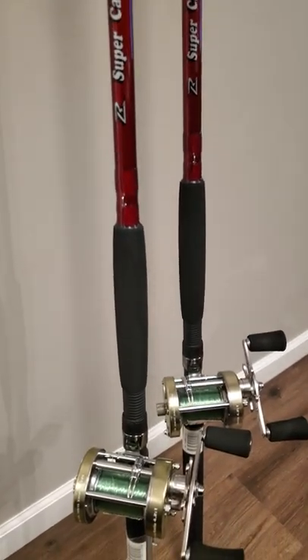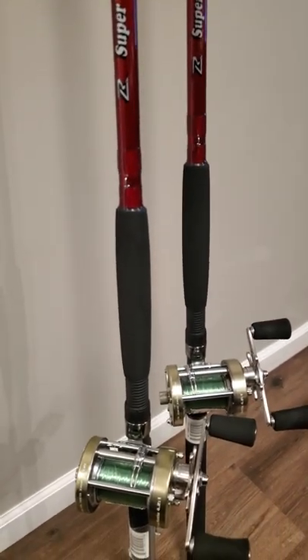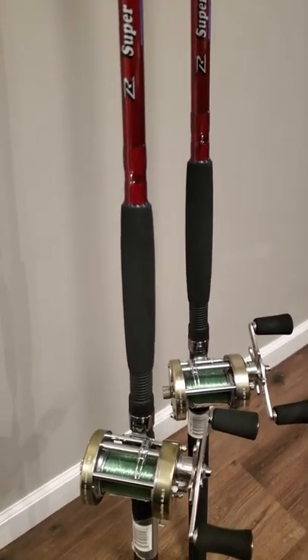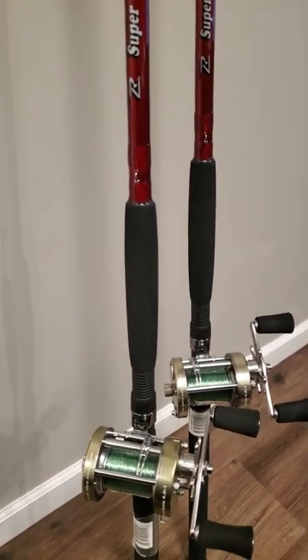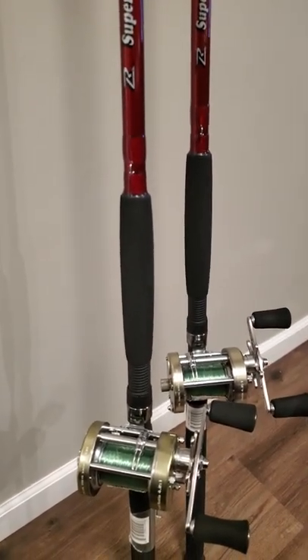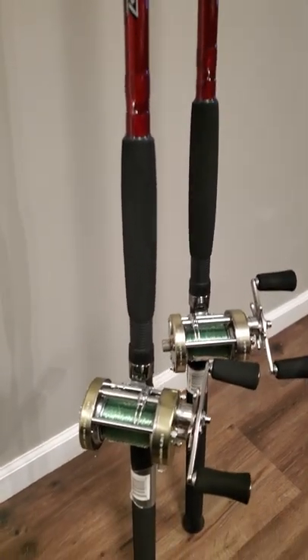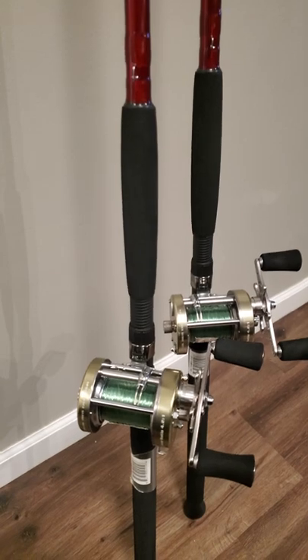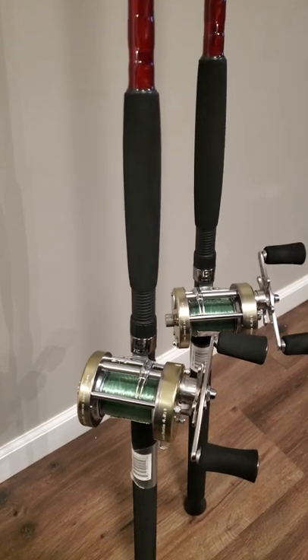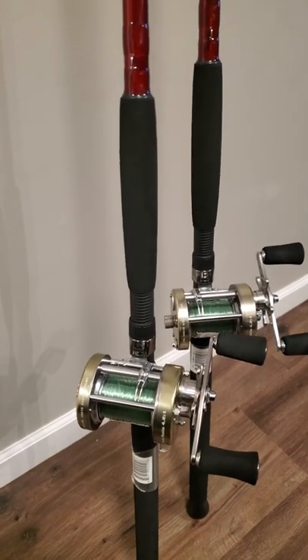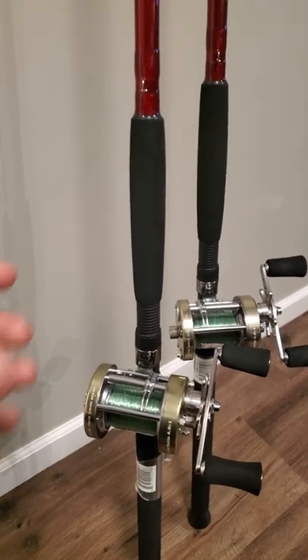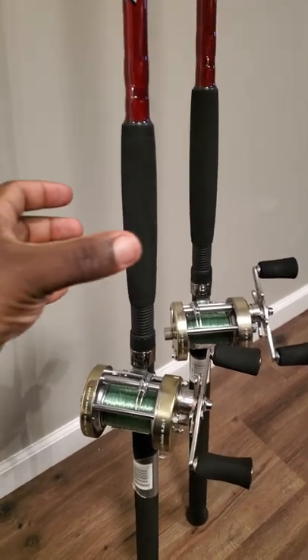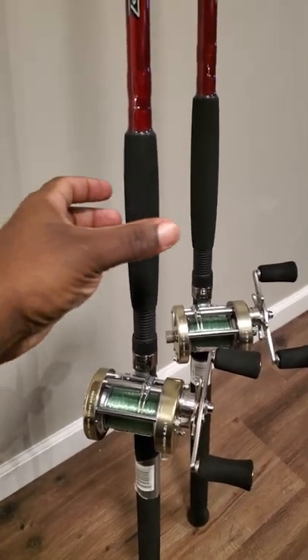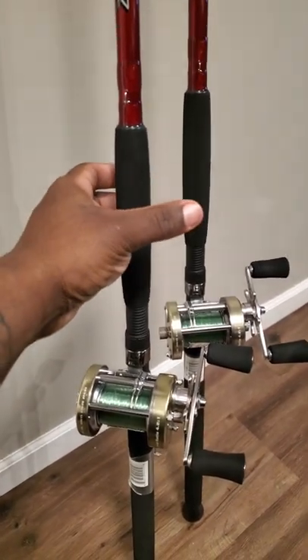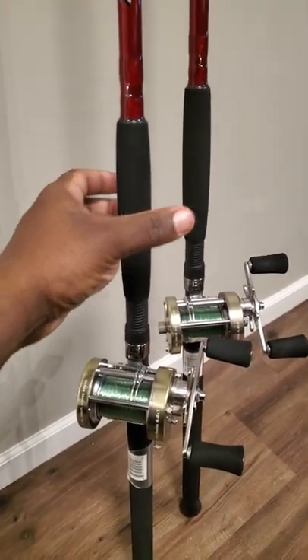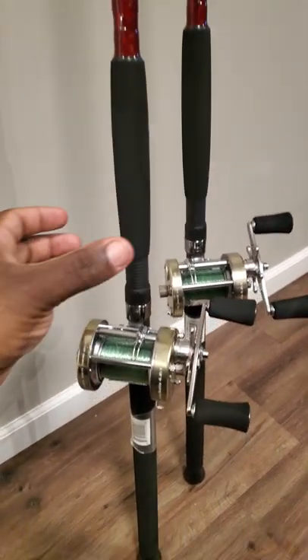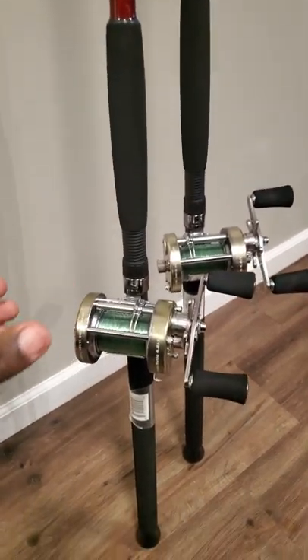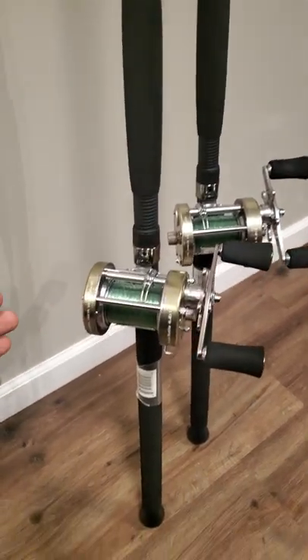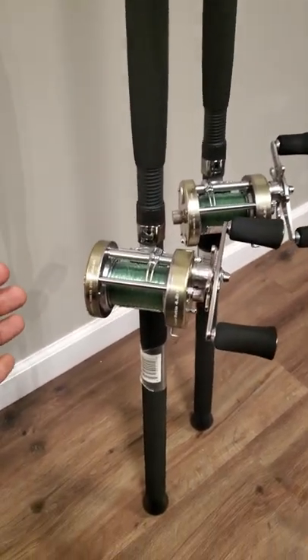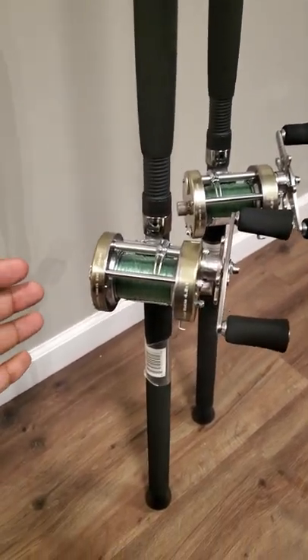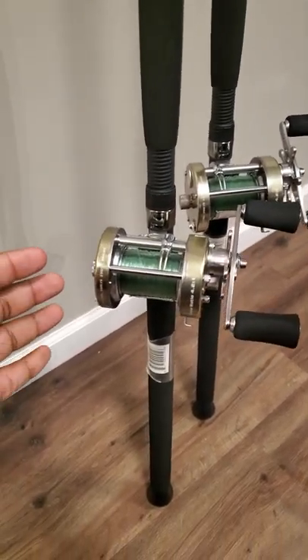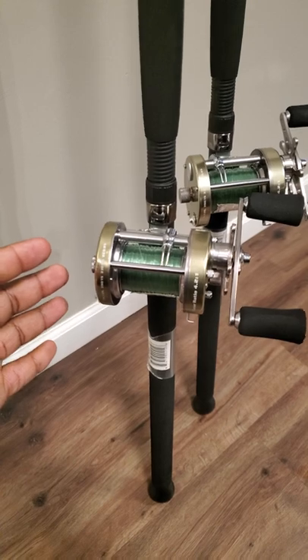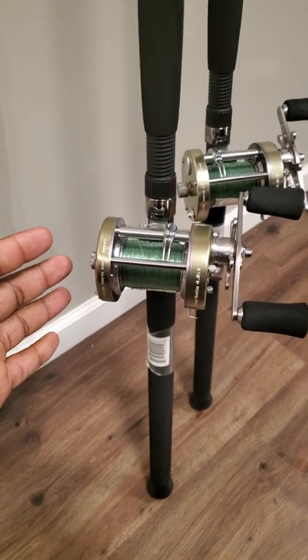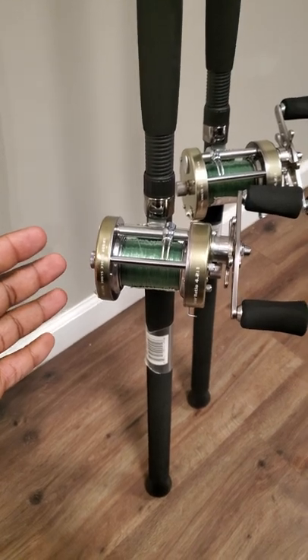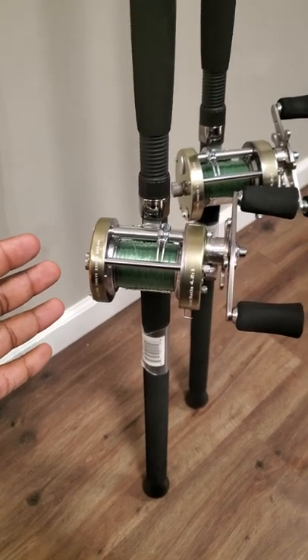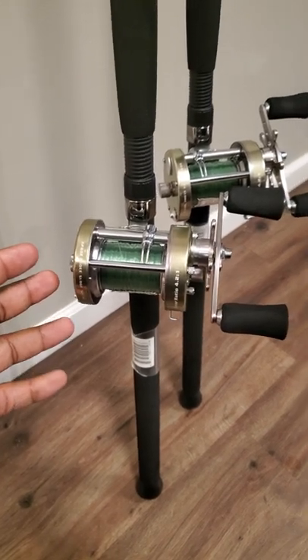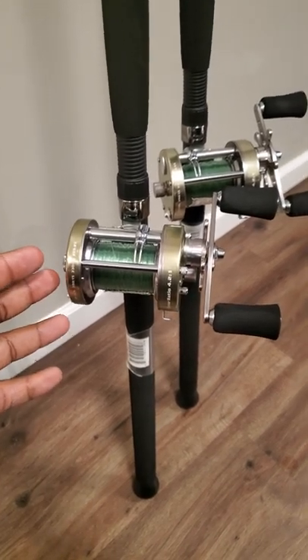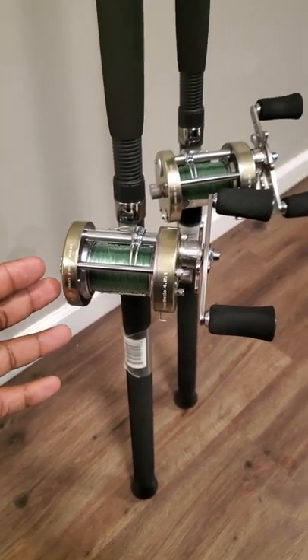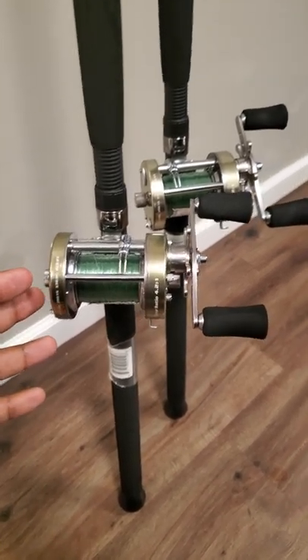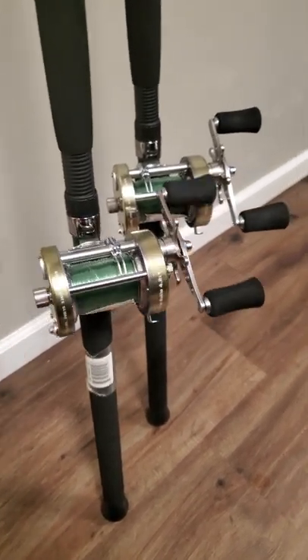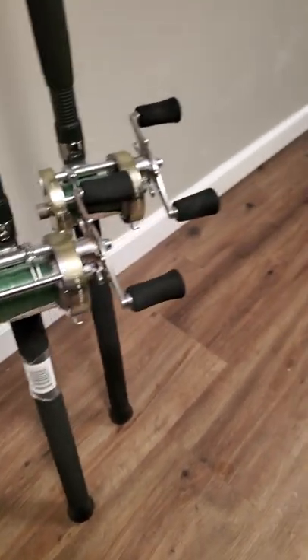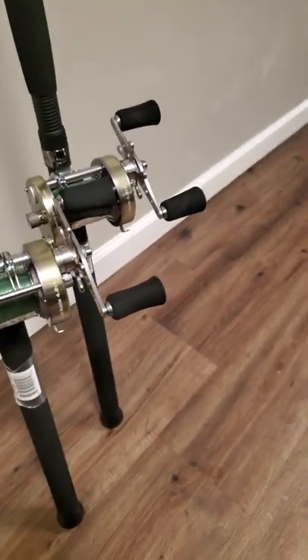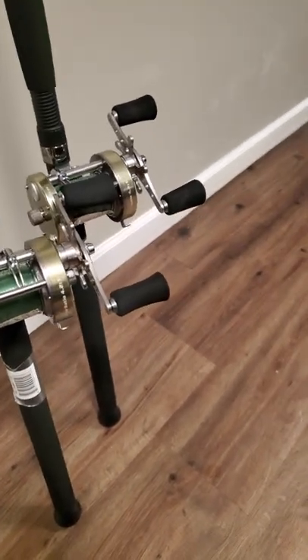You've got an EVA foam handle right there — nice and wide with plenty of hand room. We paired it up with the Laser XL Big Cast Reel by Lews.